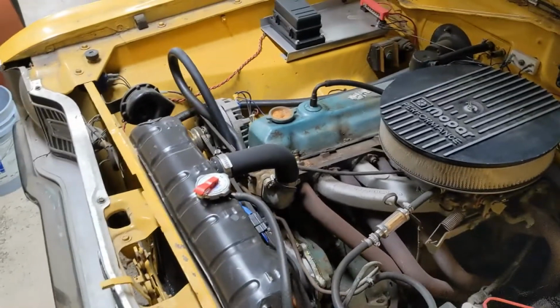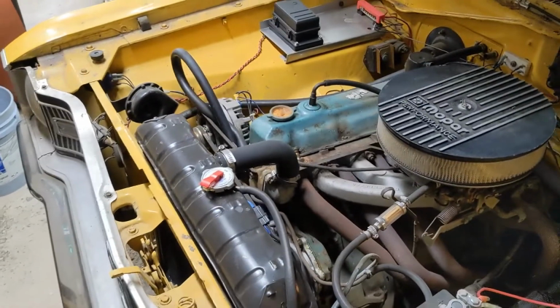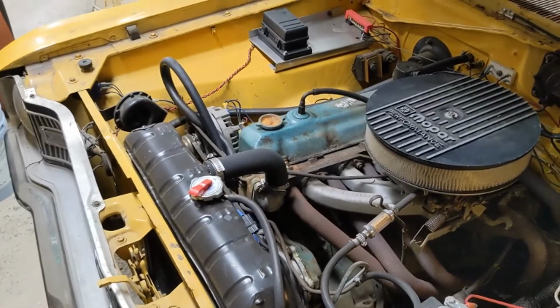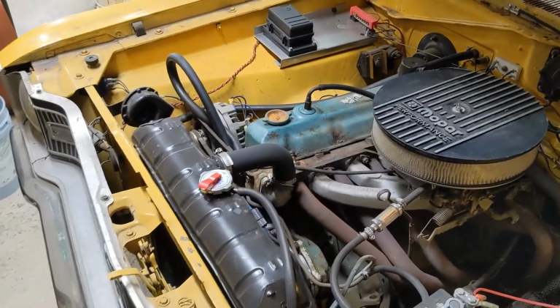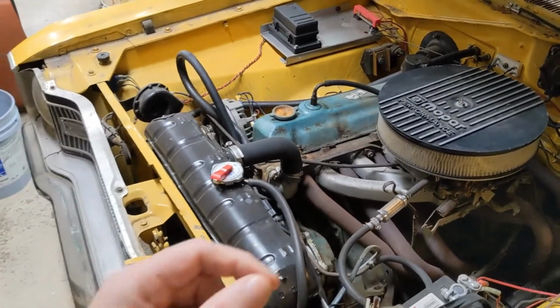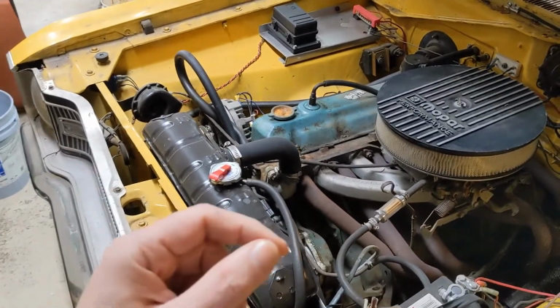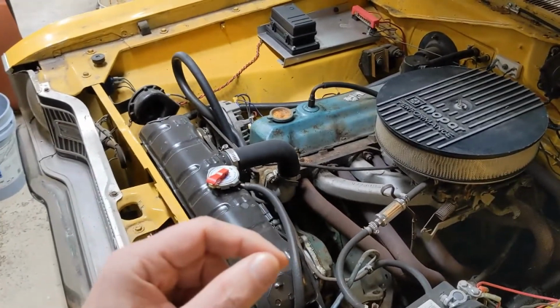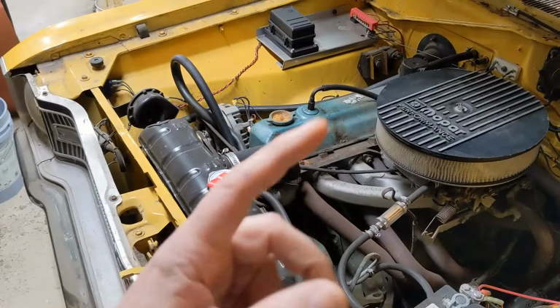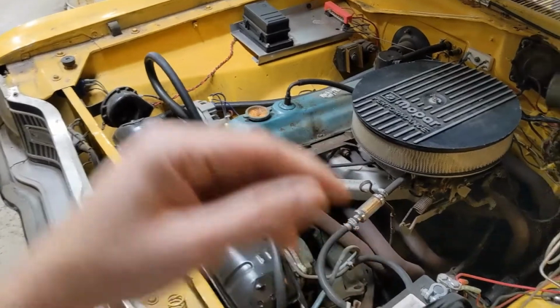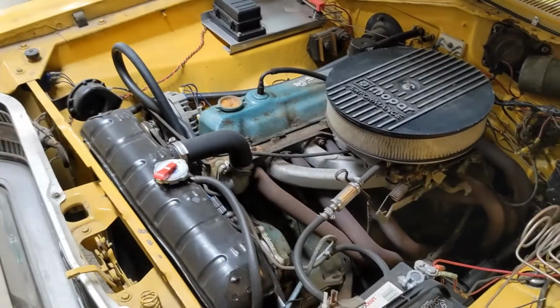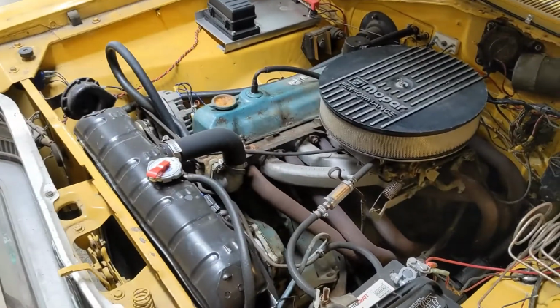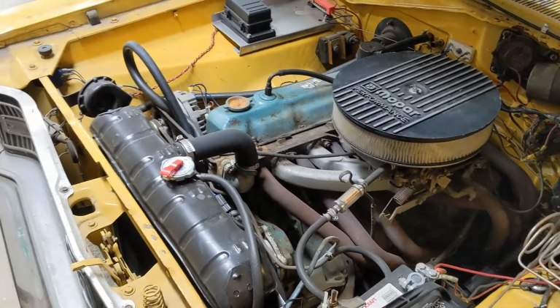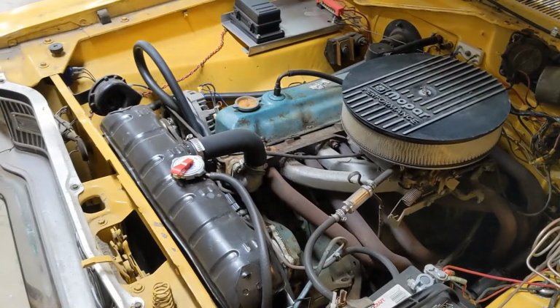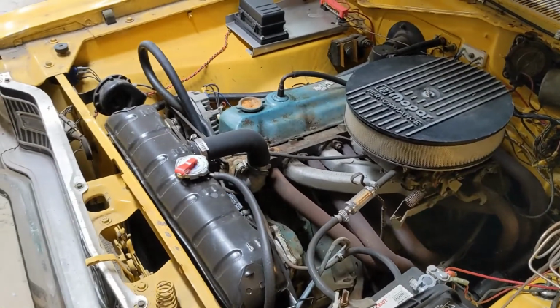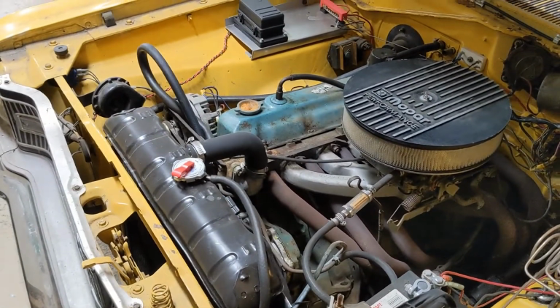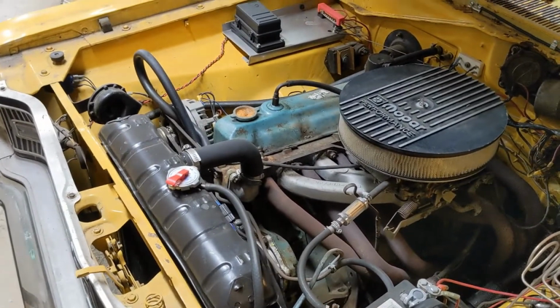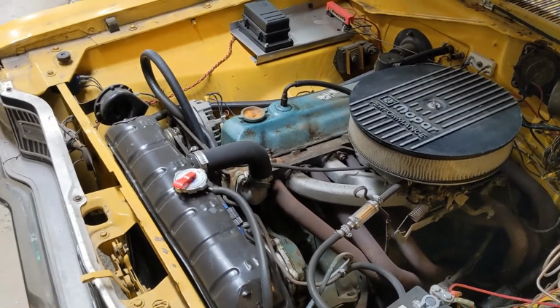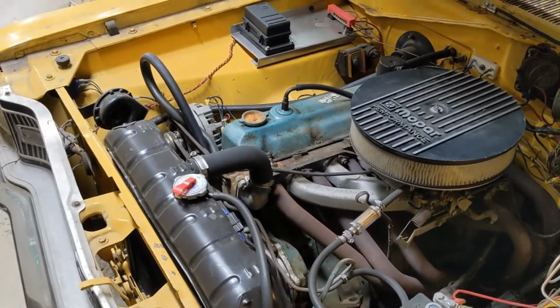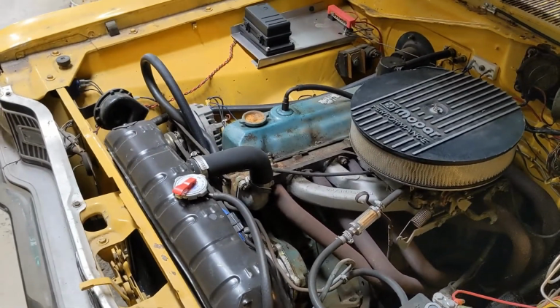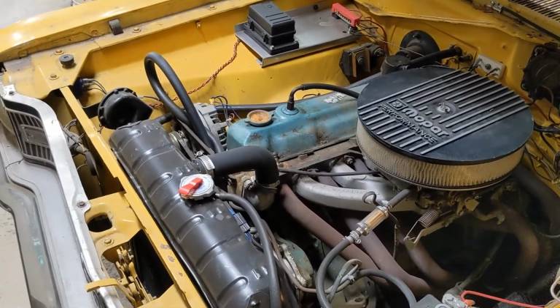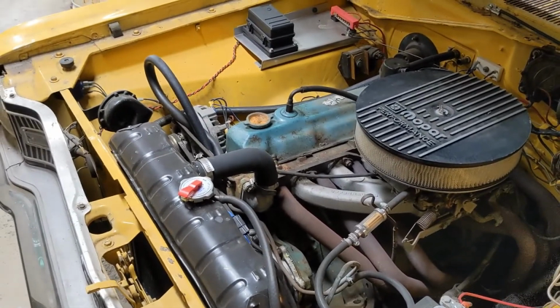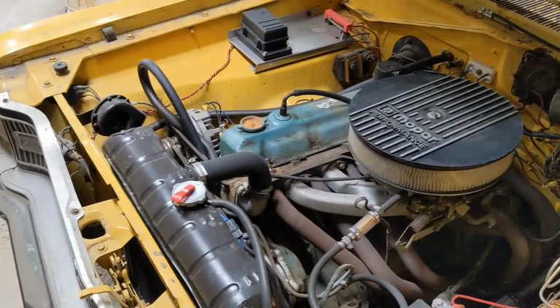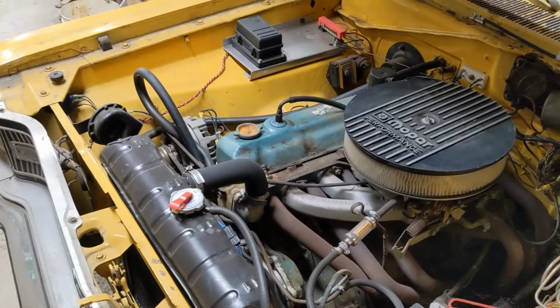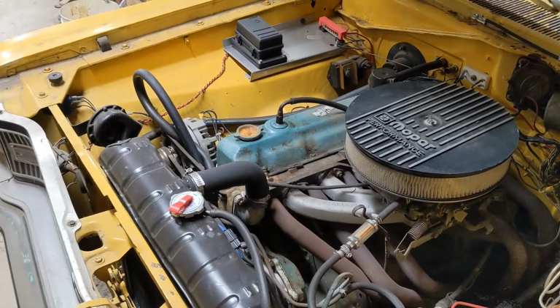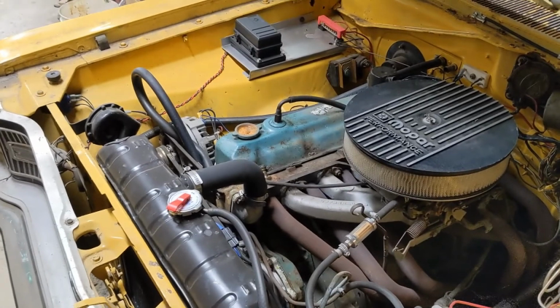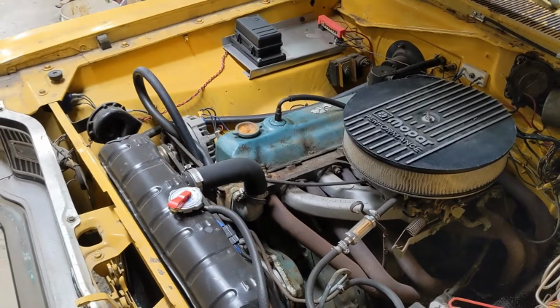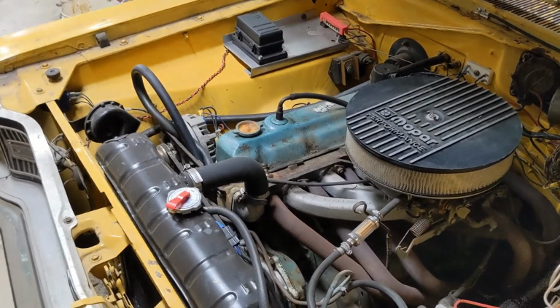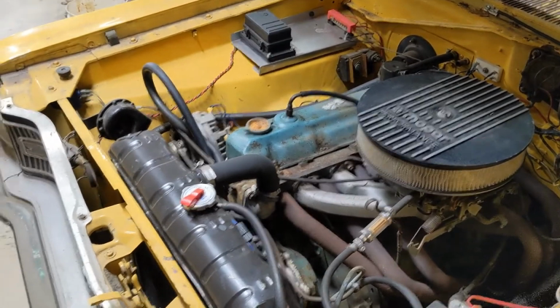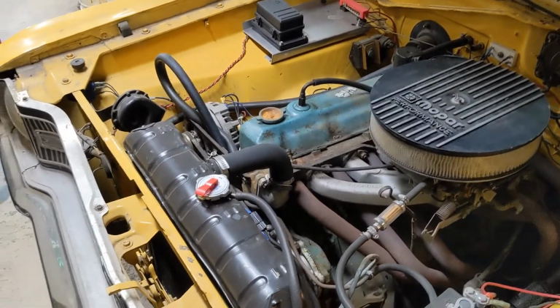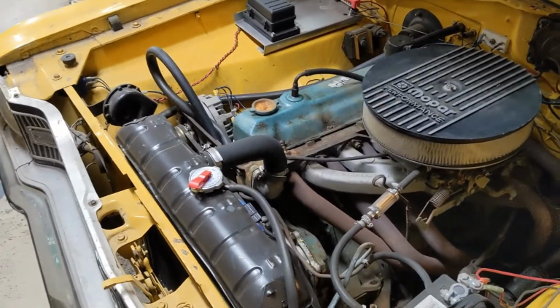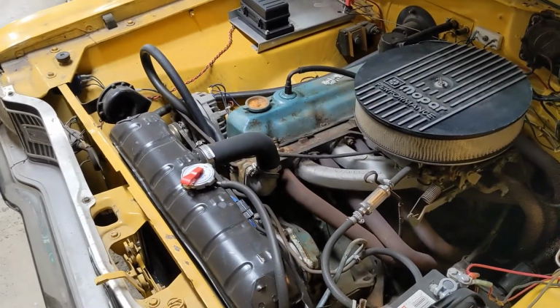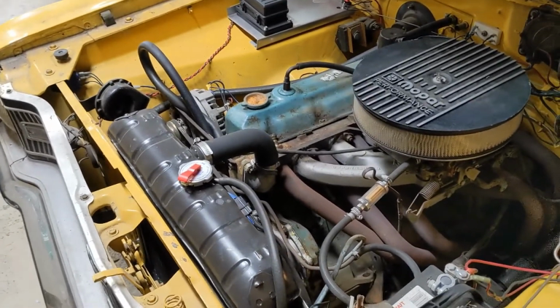I have a 1974 Dodge Power Wagon out in the driveway. It also needs similar treatment, and actually its dash — I think almost none of the gauges on it work, so they need to be replaced anyway.